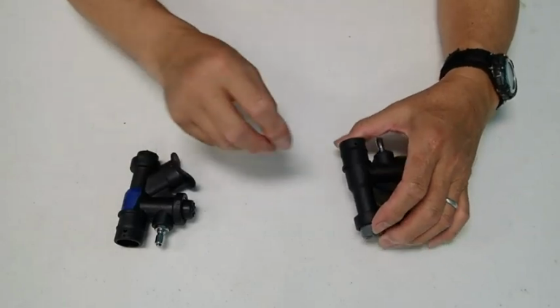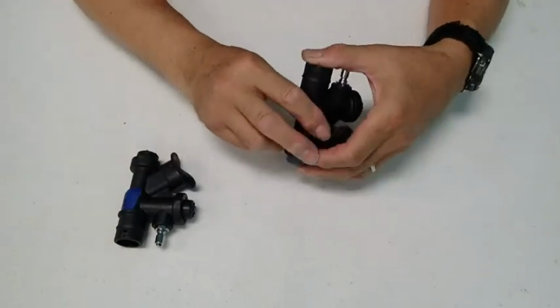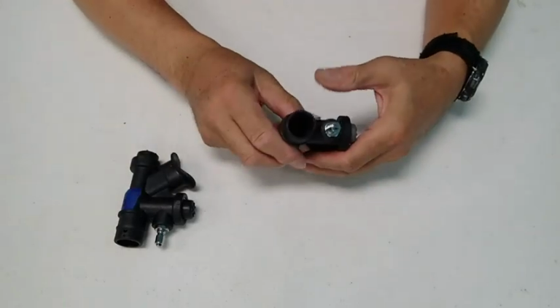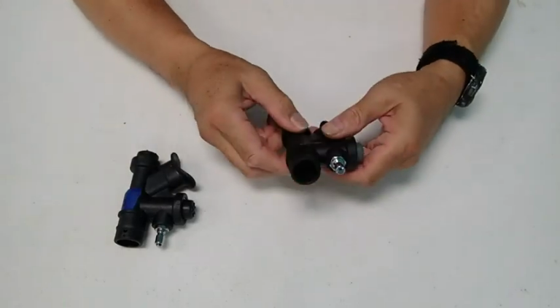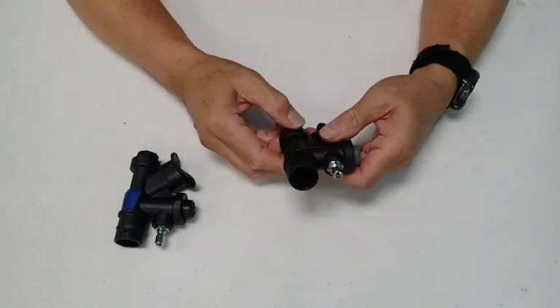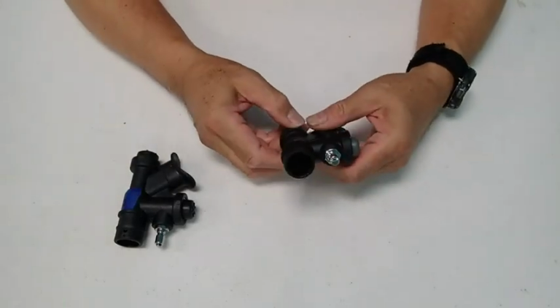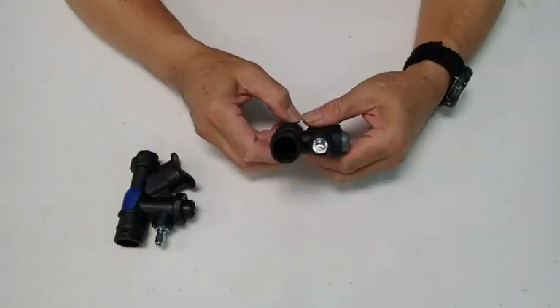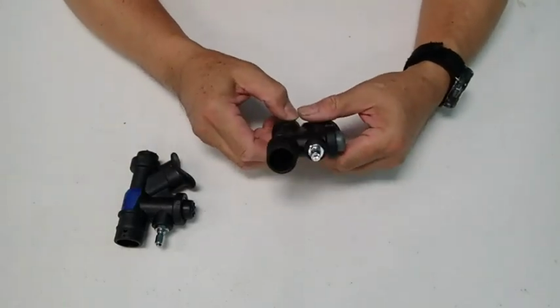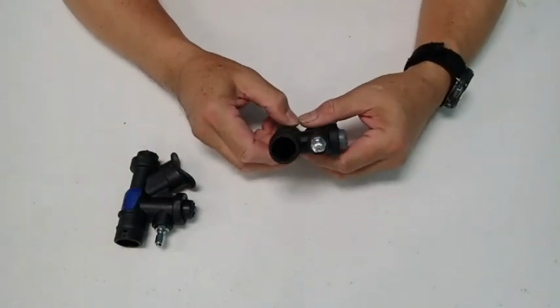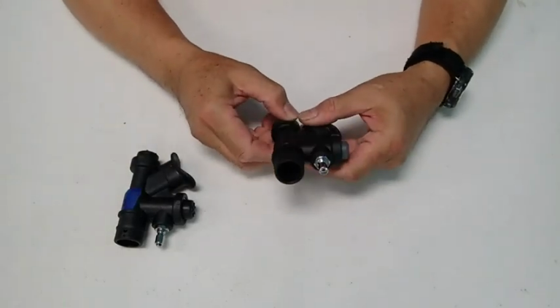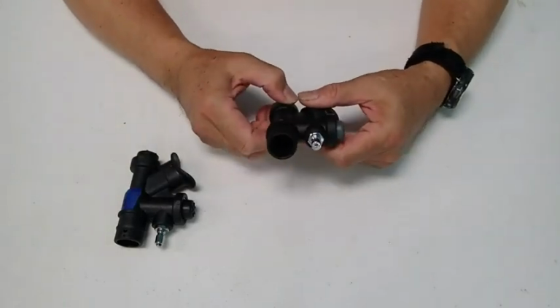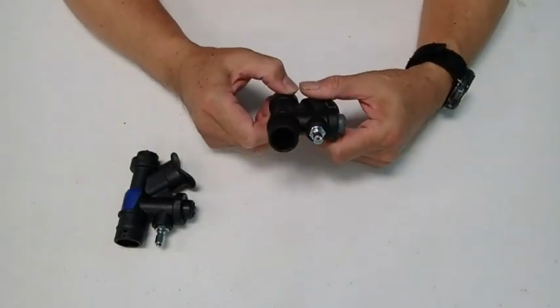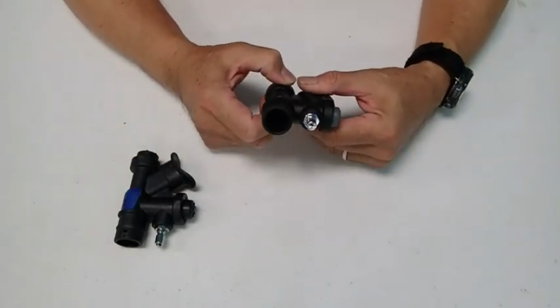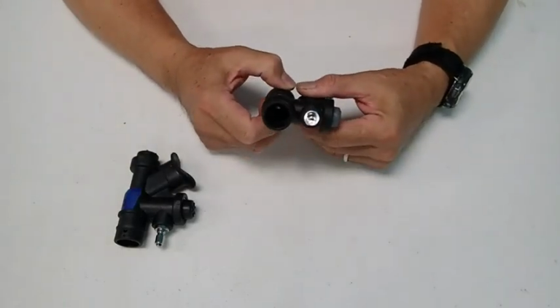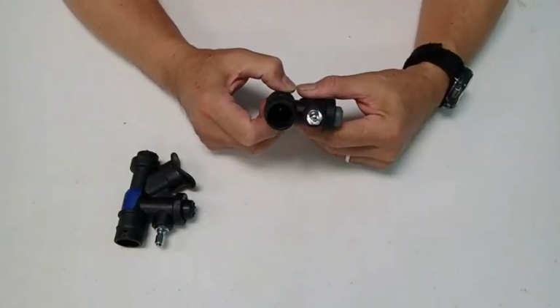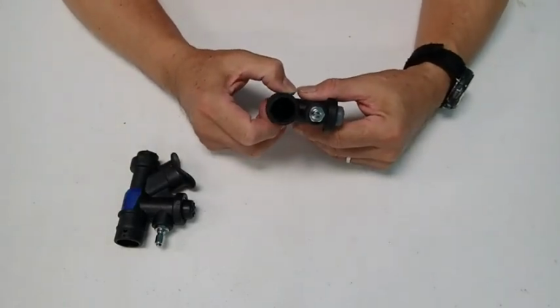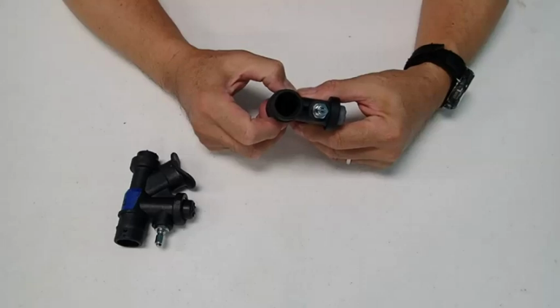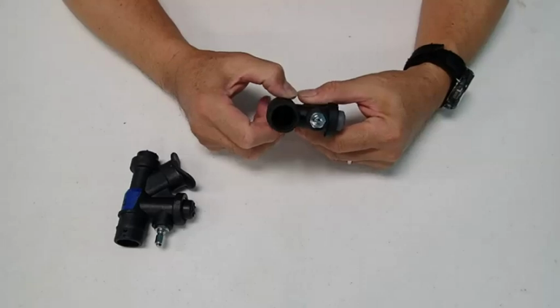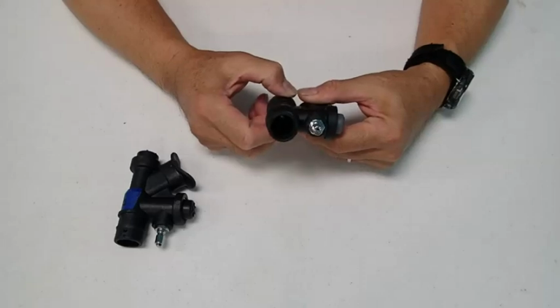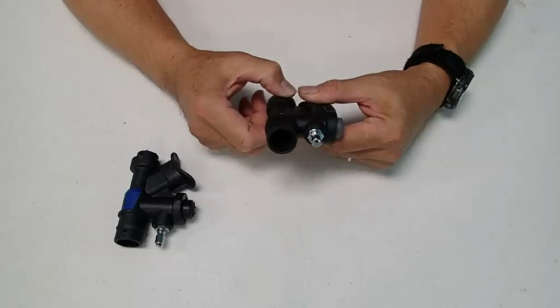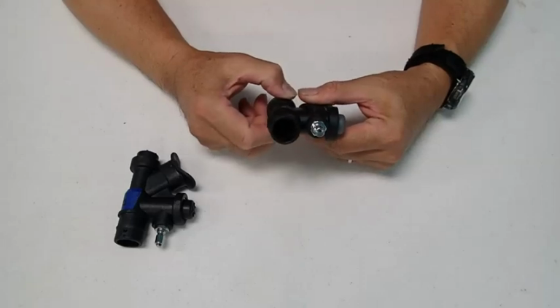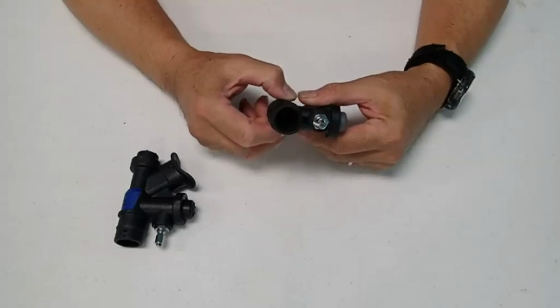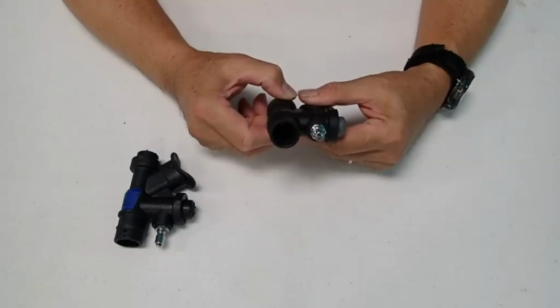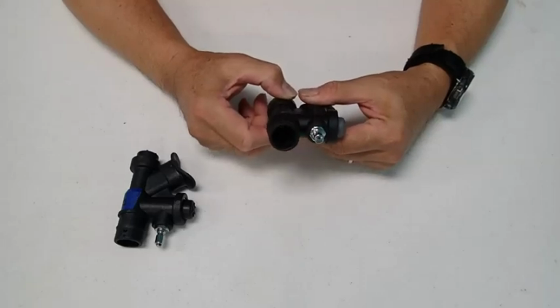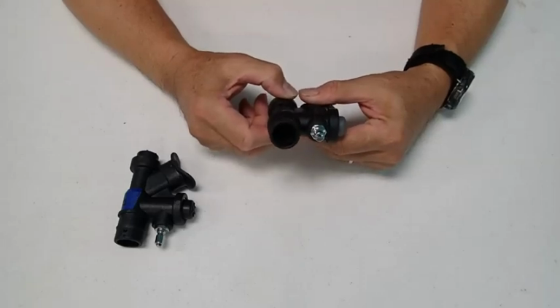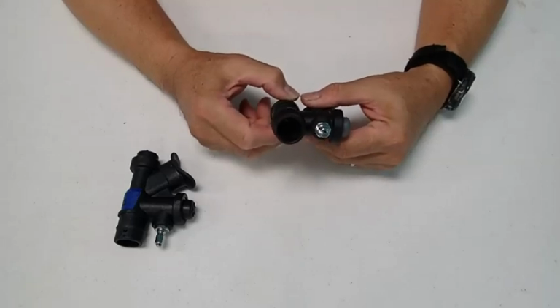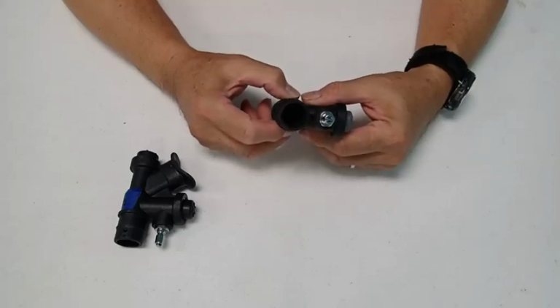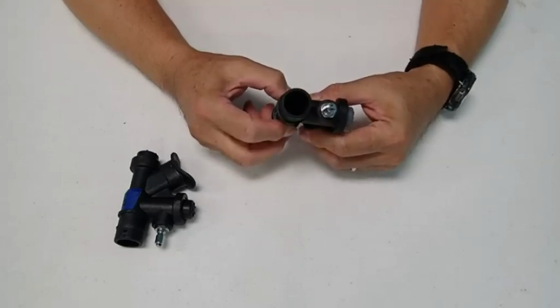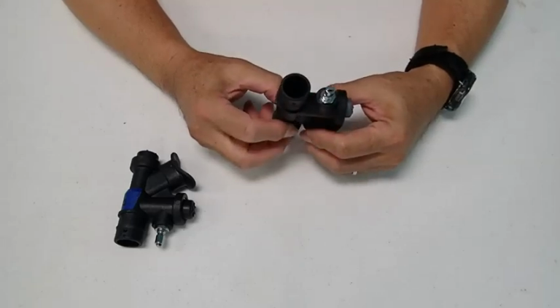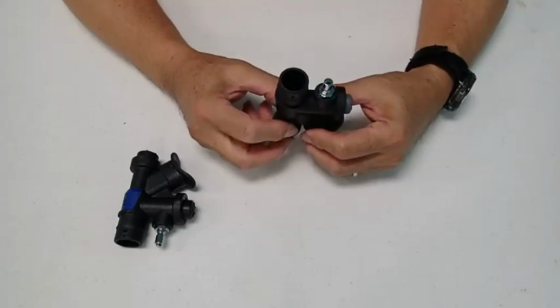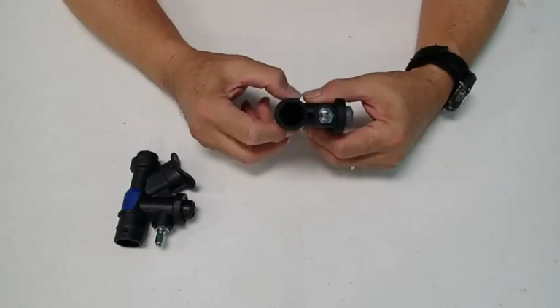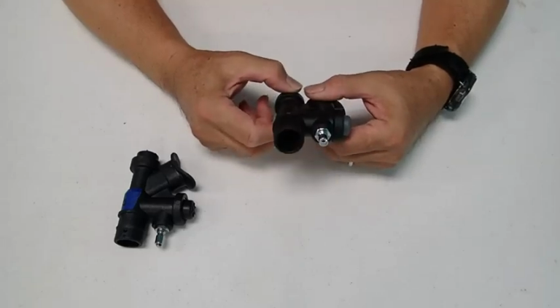On the other hand, on the X-Deep type inflator, you may be able to see that there is actually a nylon socket that takes an Allen wrench in order to disassemble this.